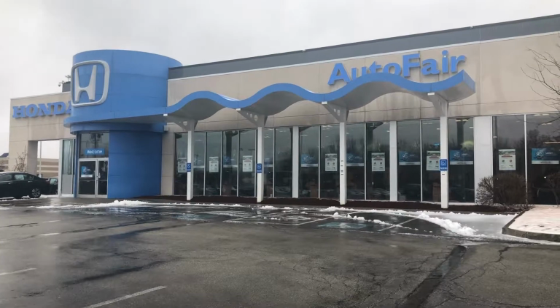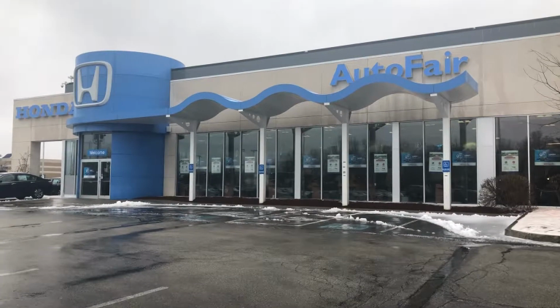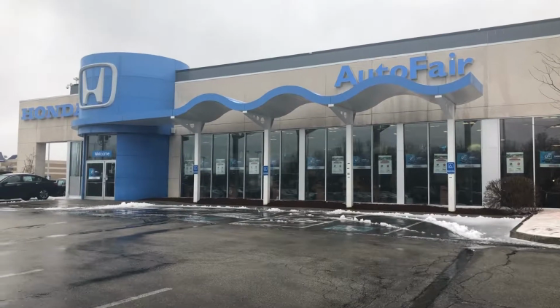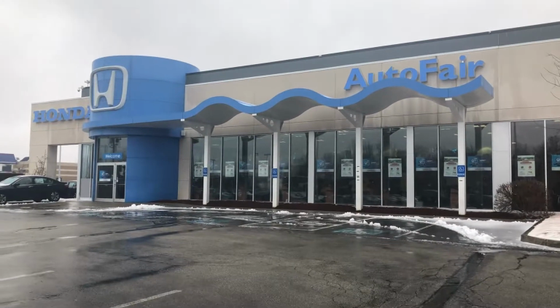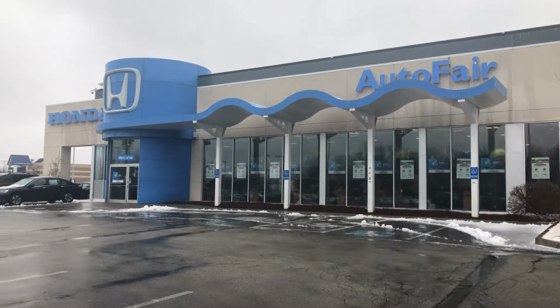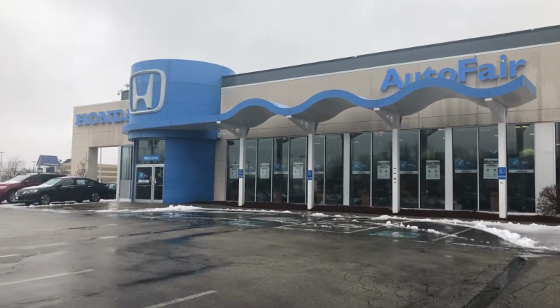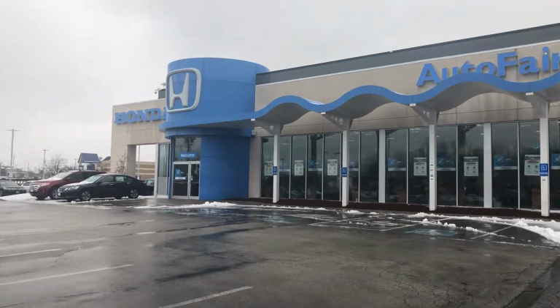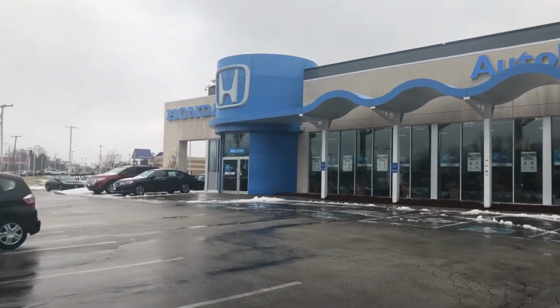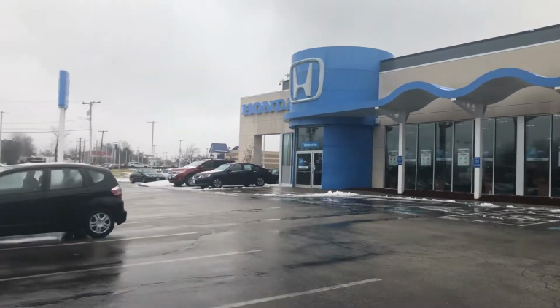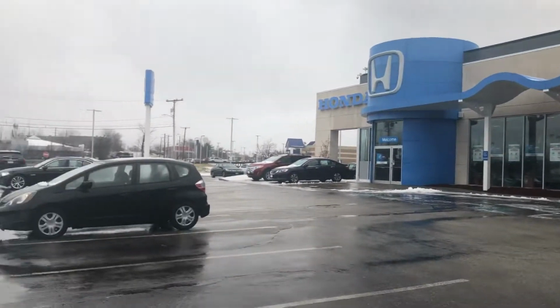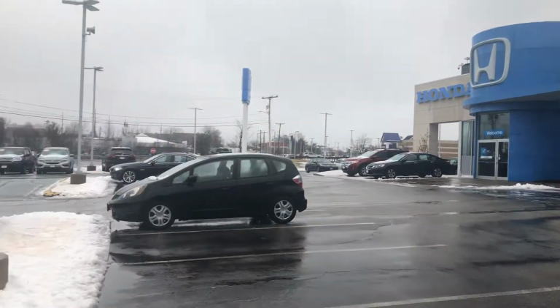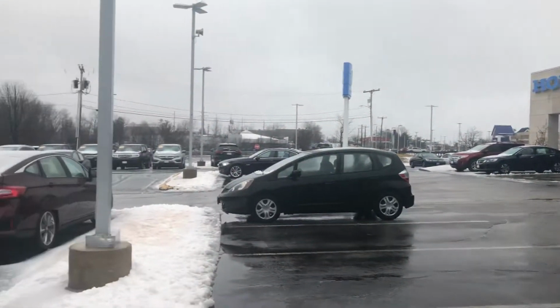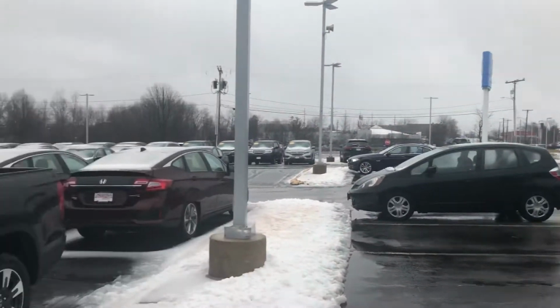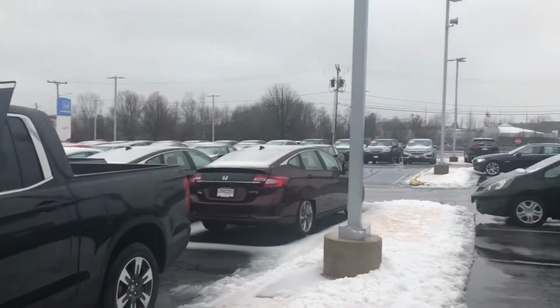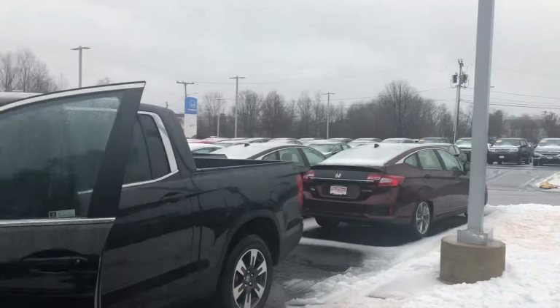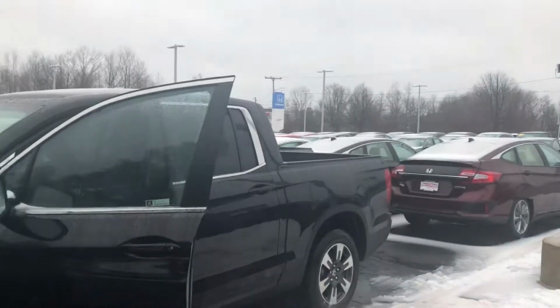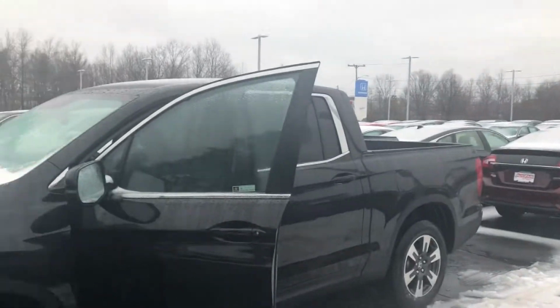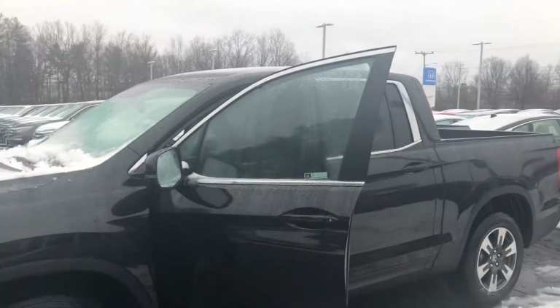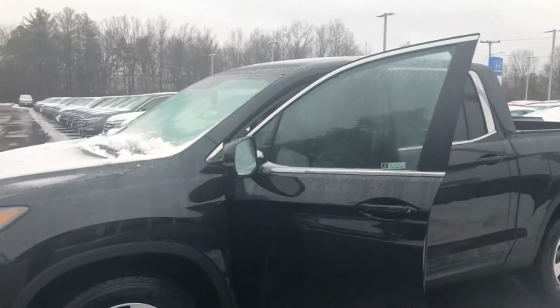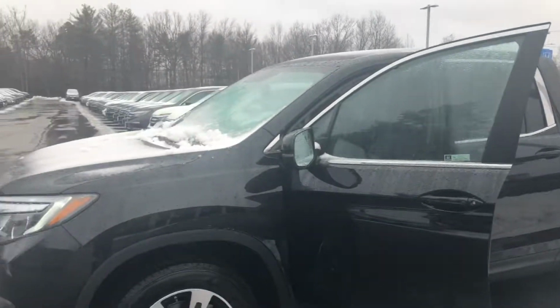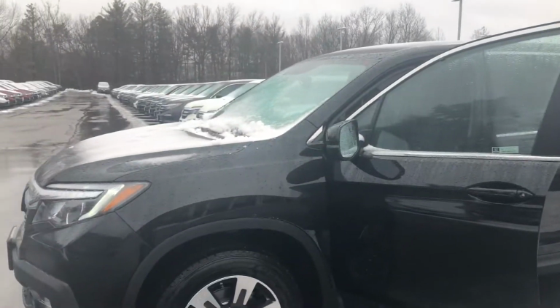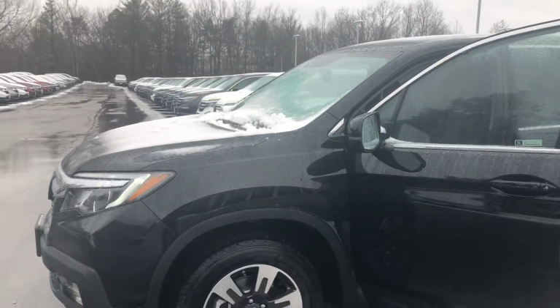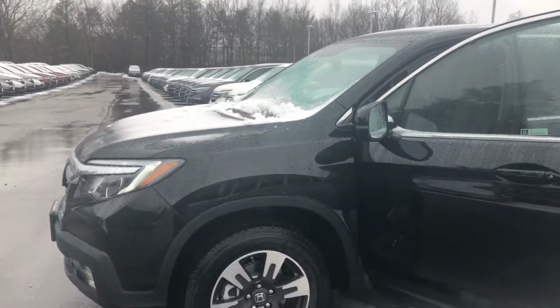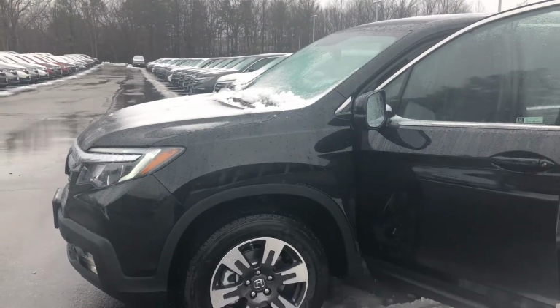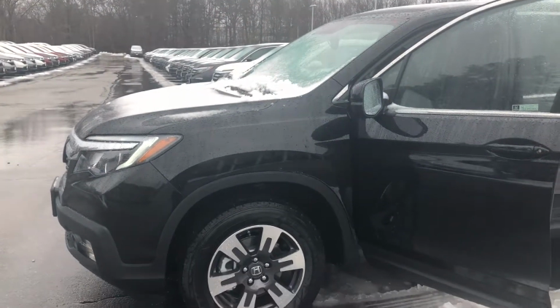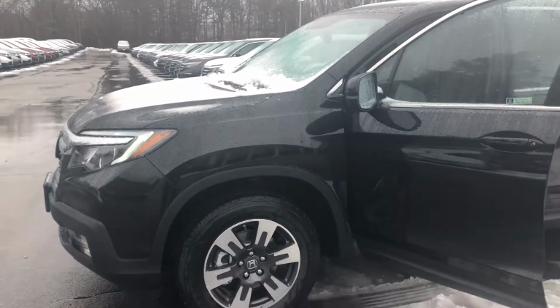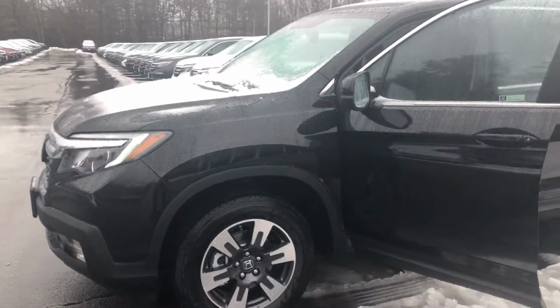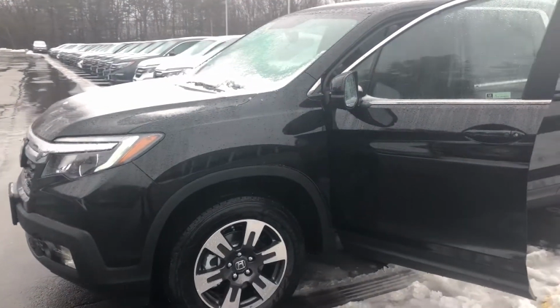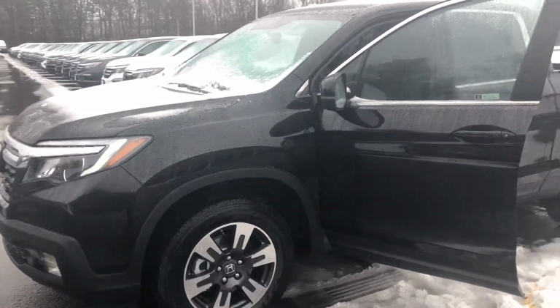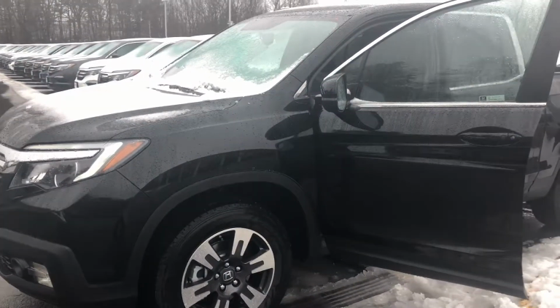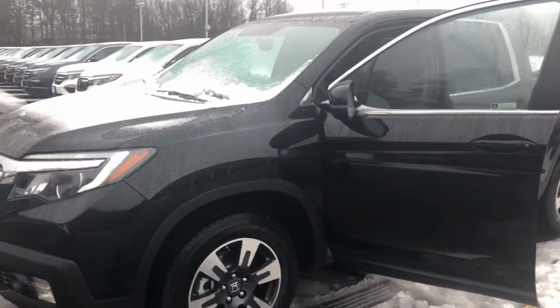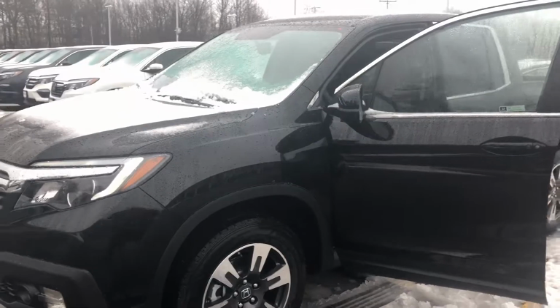Hello Jean, this is Bob Black over at AutoFair Honda in Manchester, New Hampshire on another snowy April day with a quick video walk around of a 2018 Honda Ridgeline.